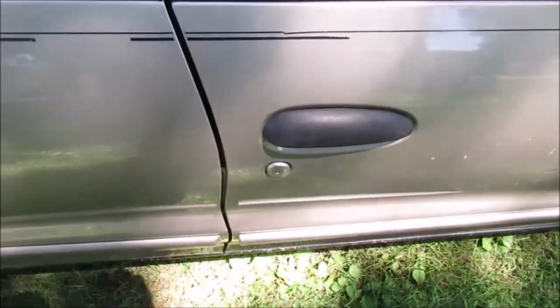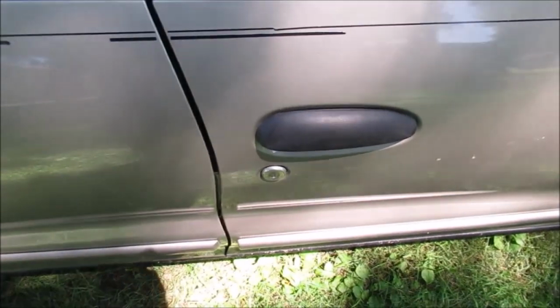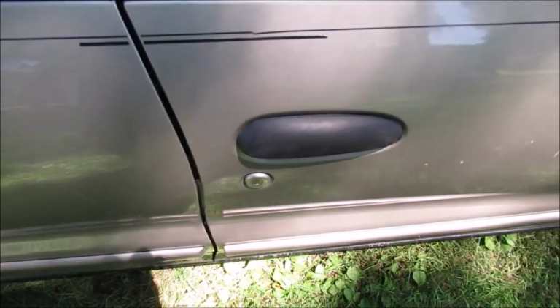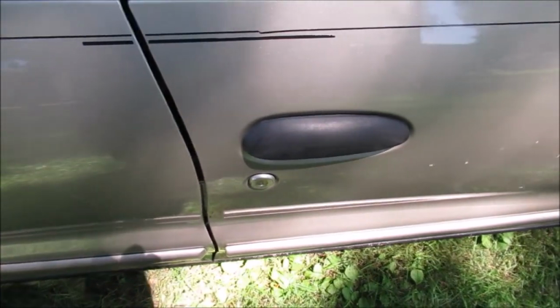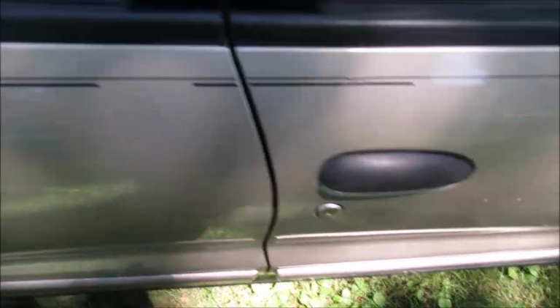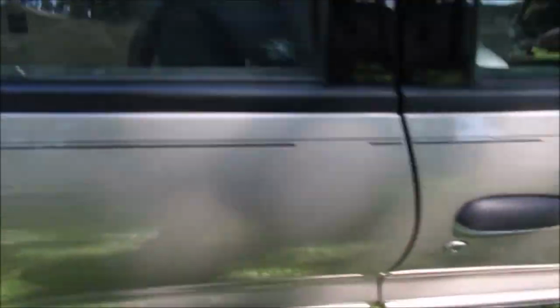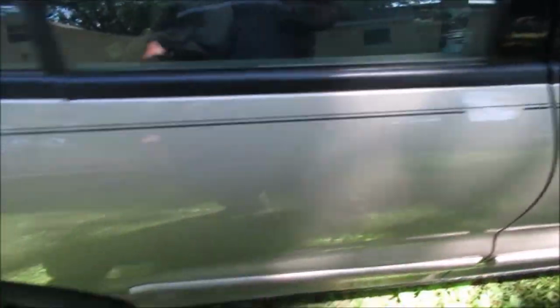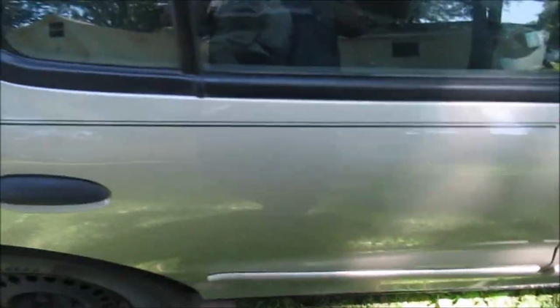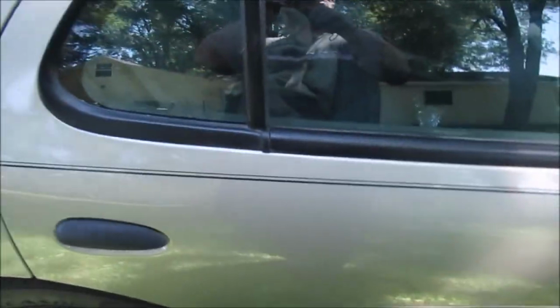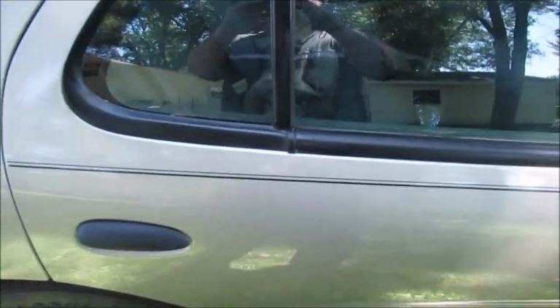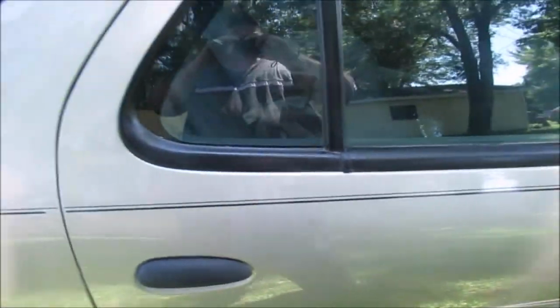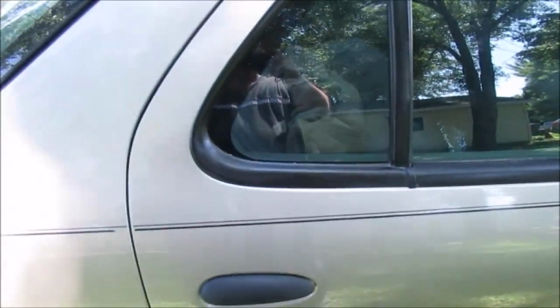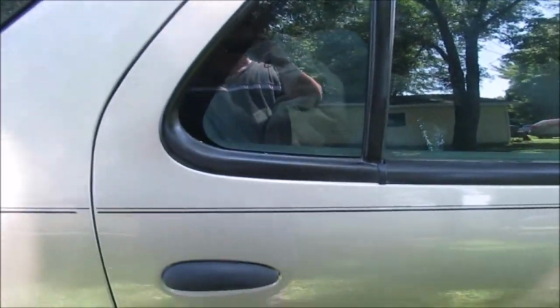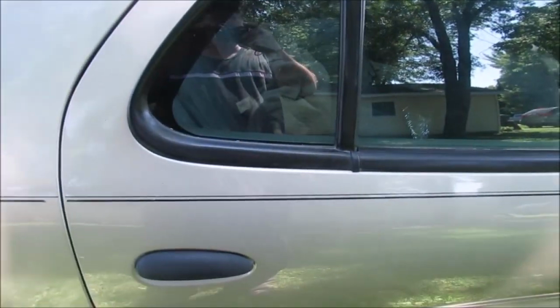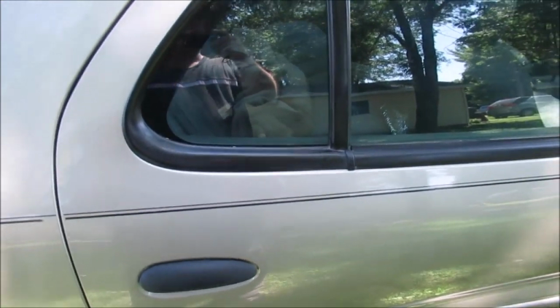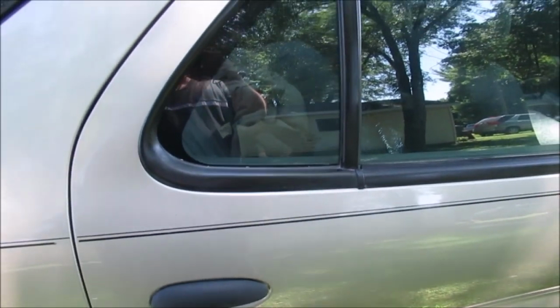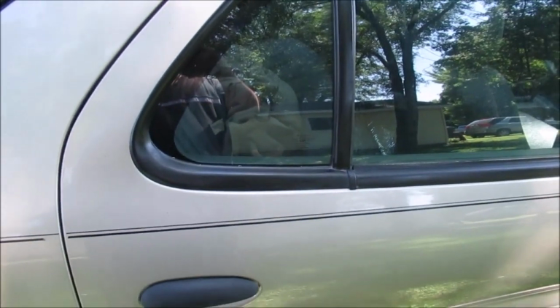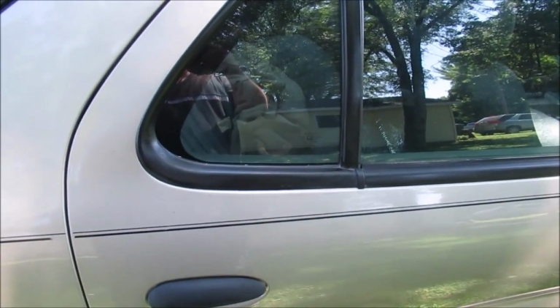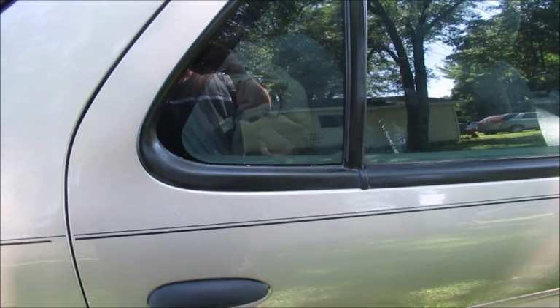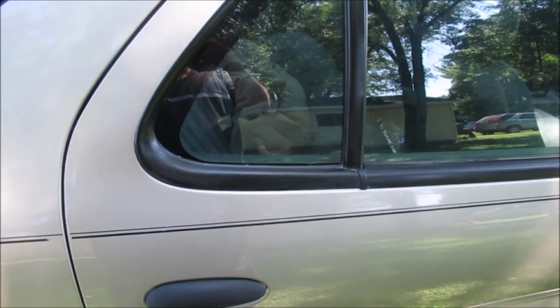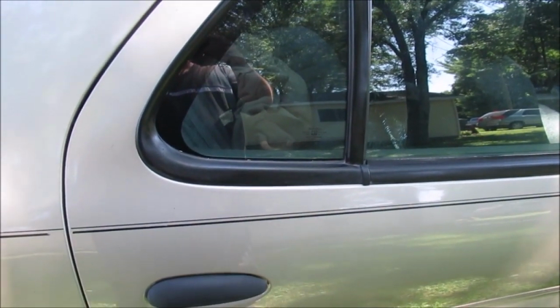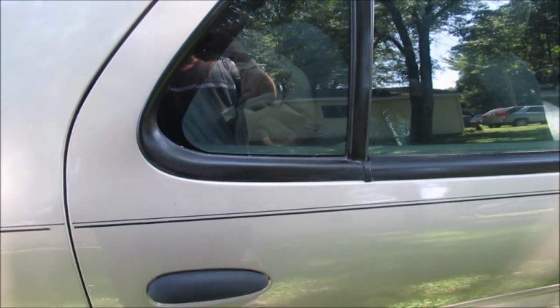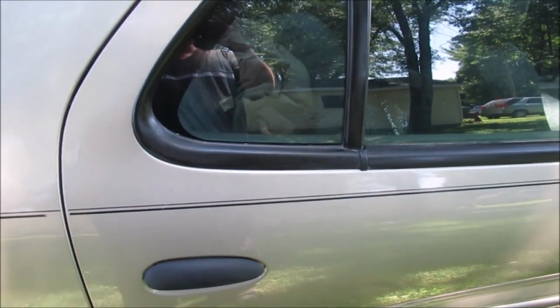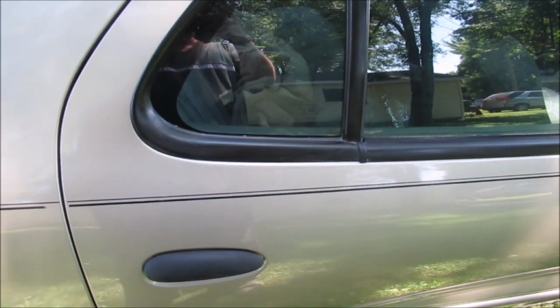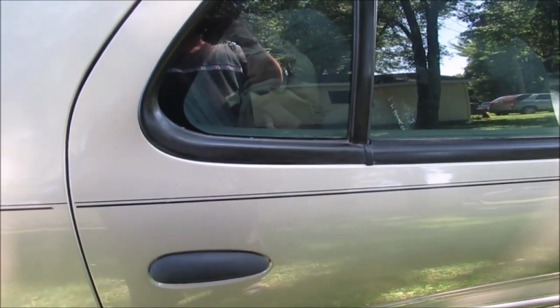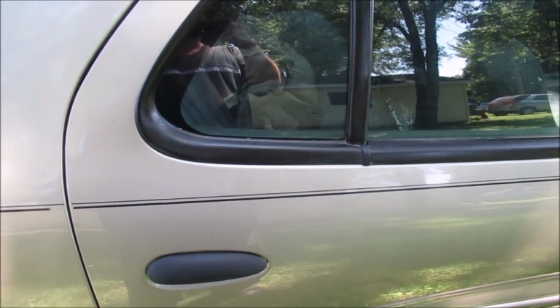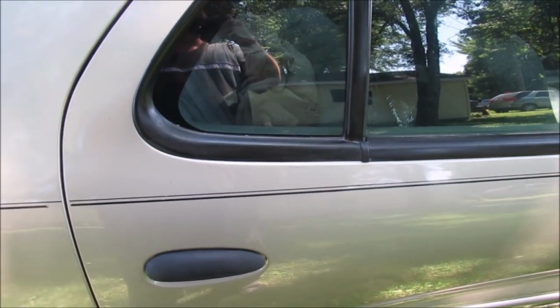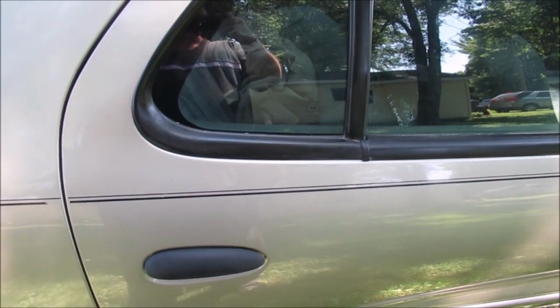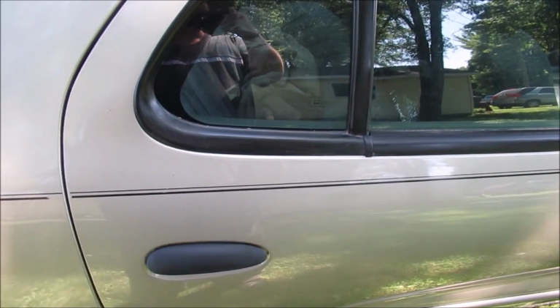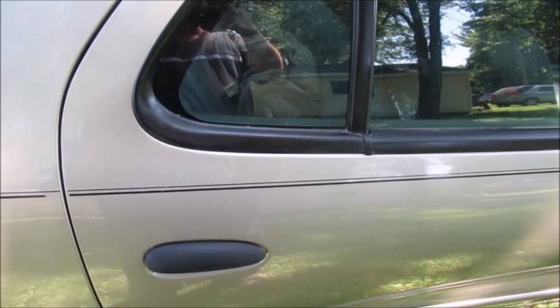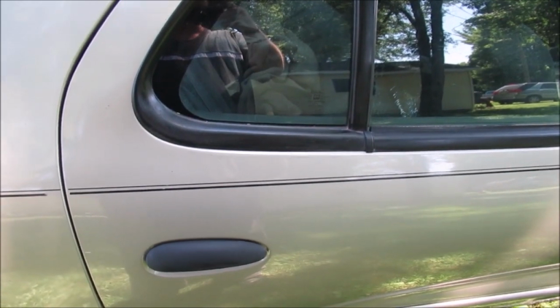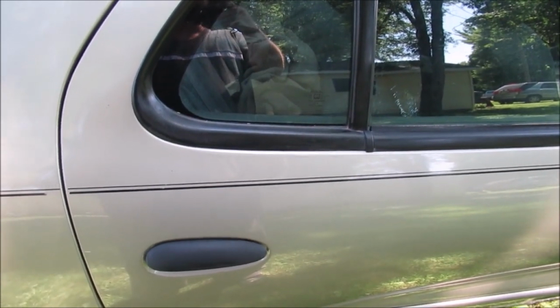The door handles are better. I'll take a picture here so you'll see a before and after, taken at about this angle. Thanks for watching this short little video on detailing the car.